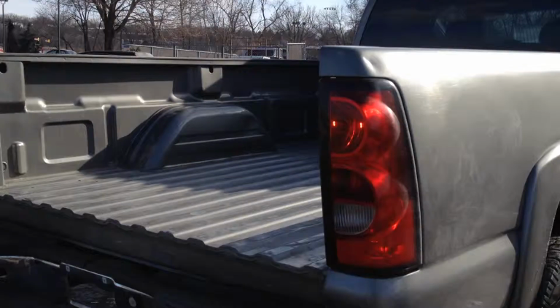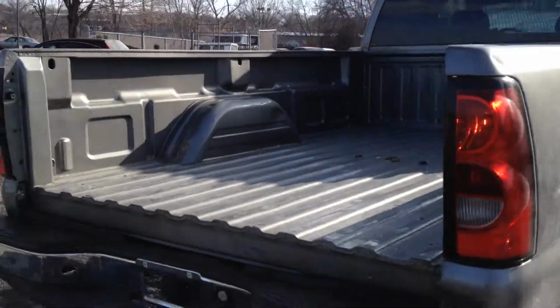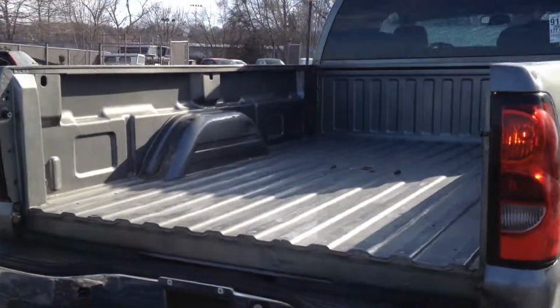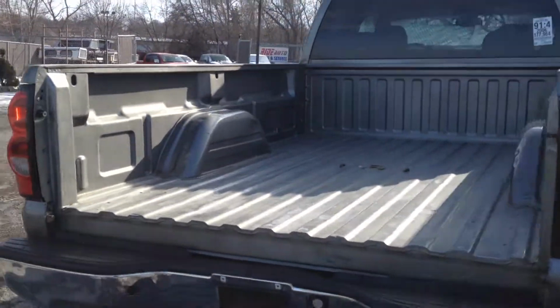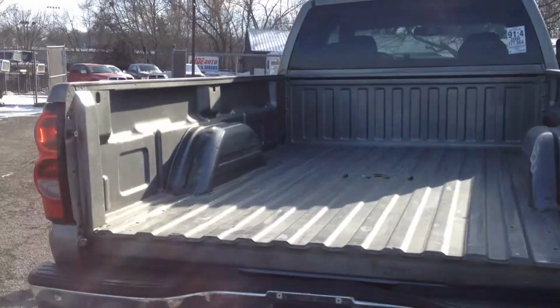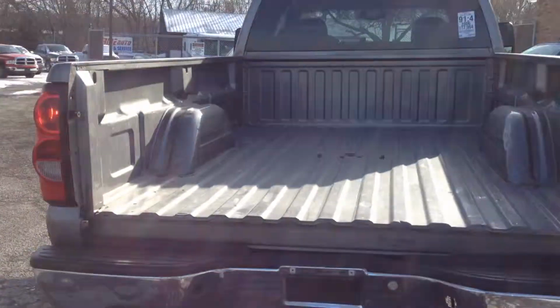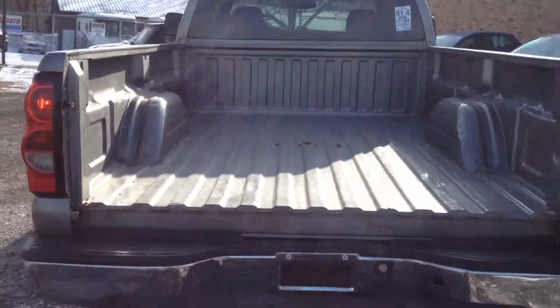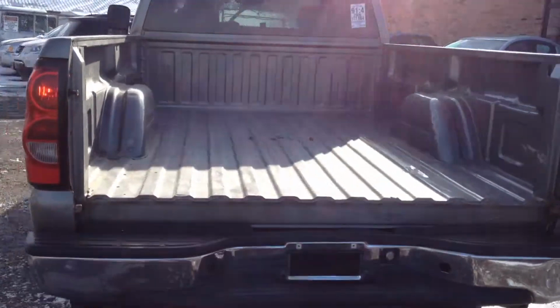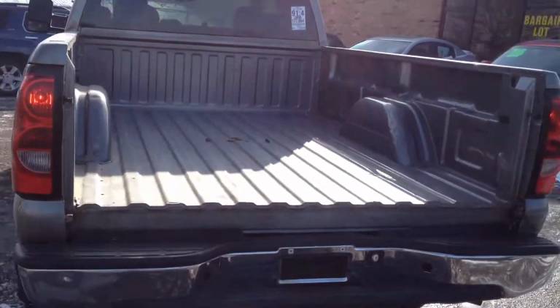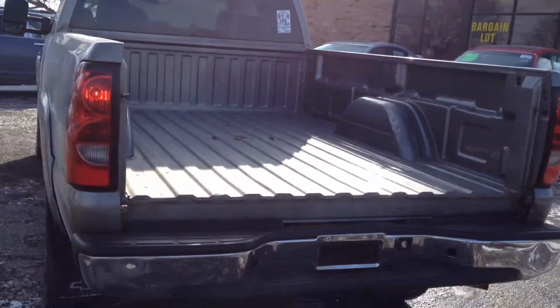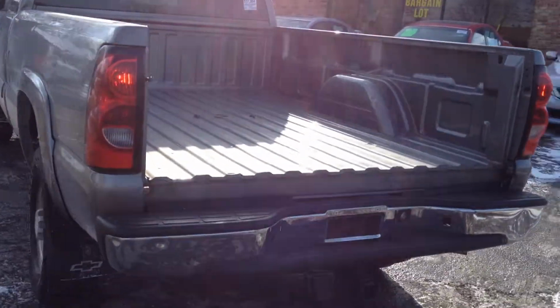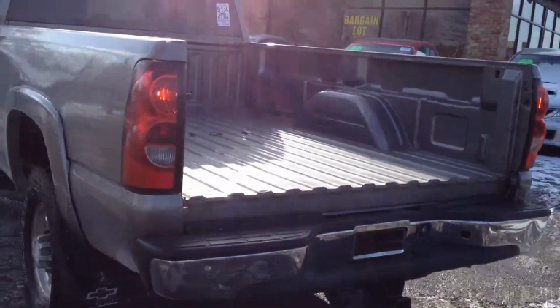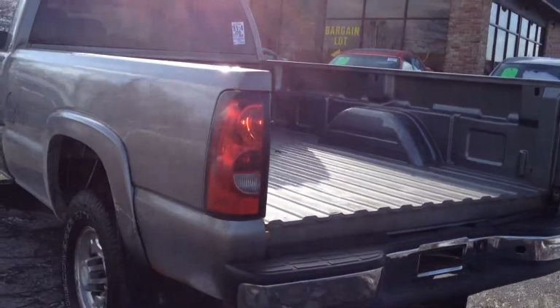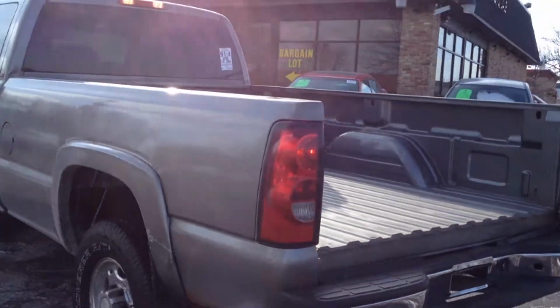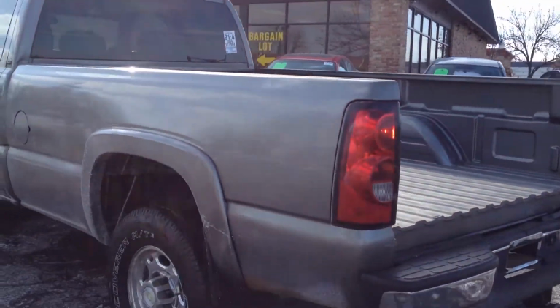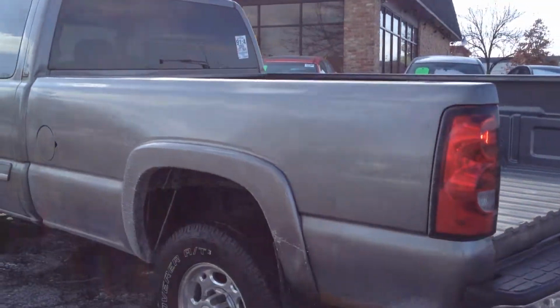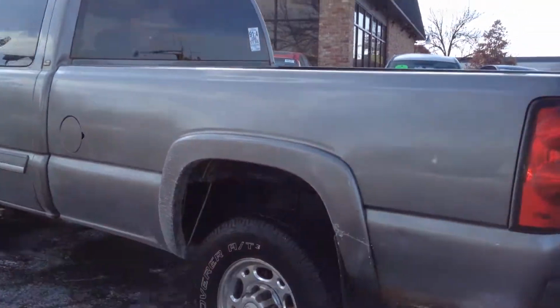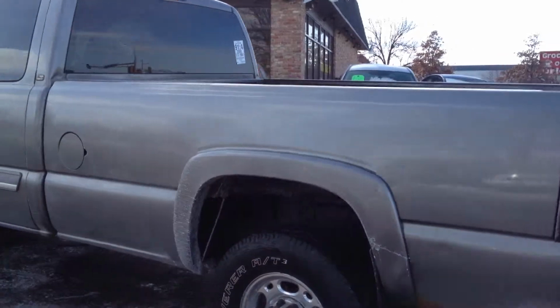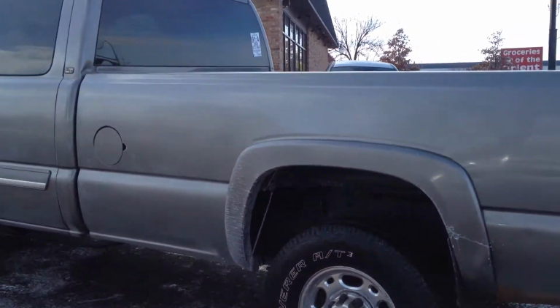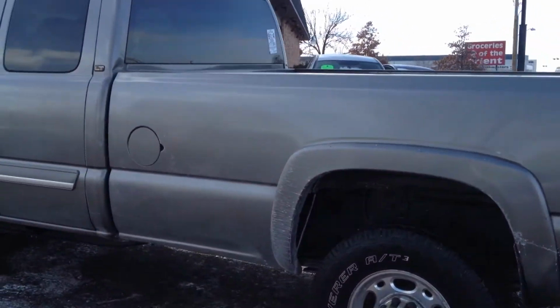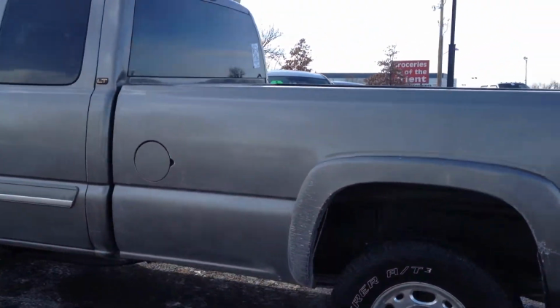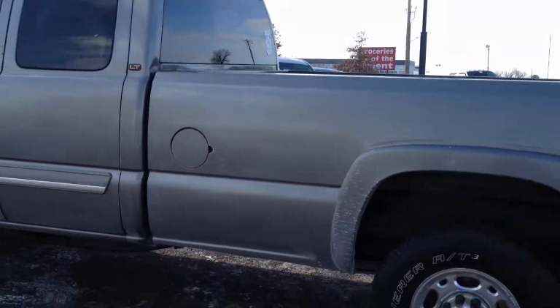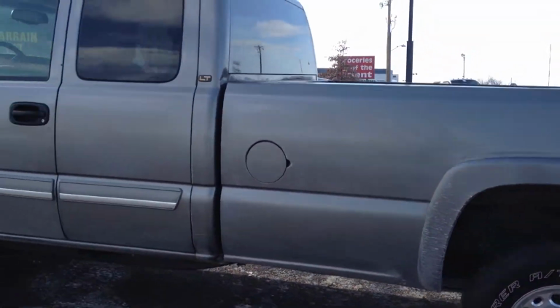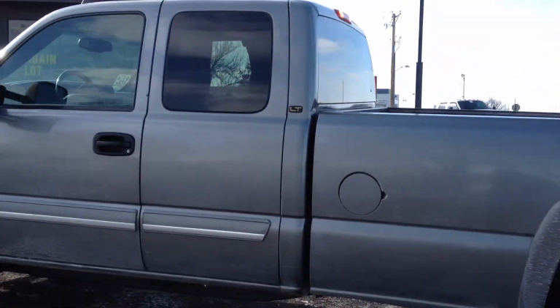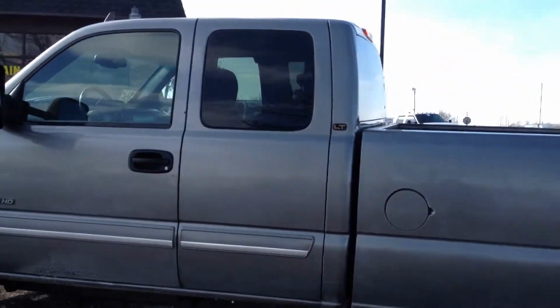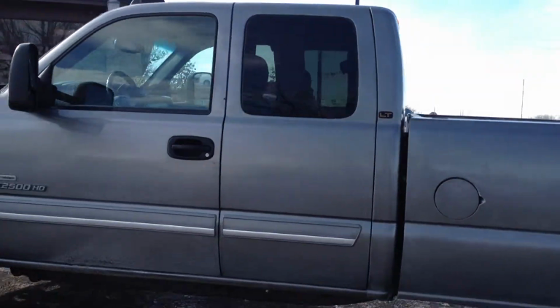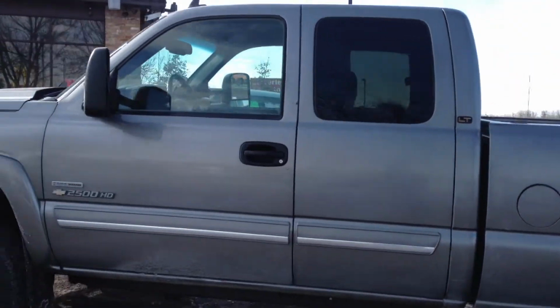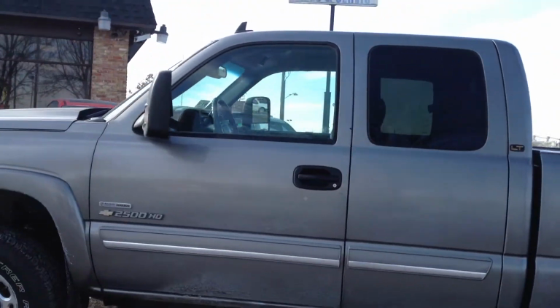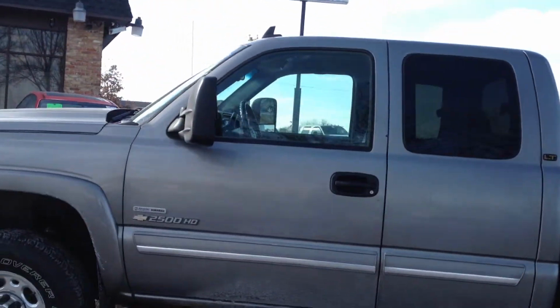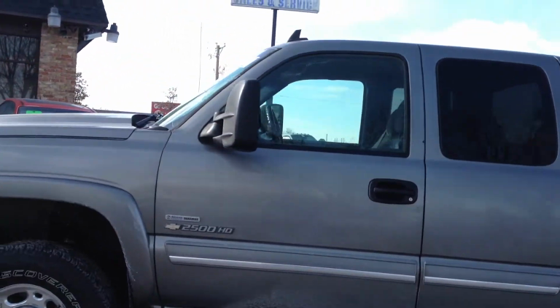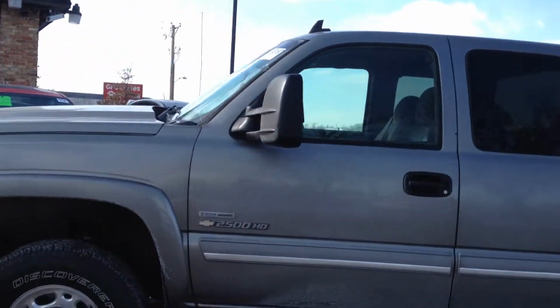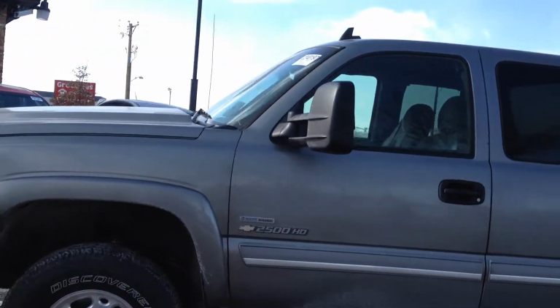It's missing the tailgate, but we have a complete tailgate coming. It has a trailer tow package, factory painted fender flares, aluminum wheels, factory tinted windows, and telescopic towing mirrors.